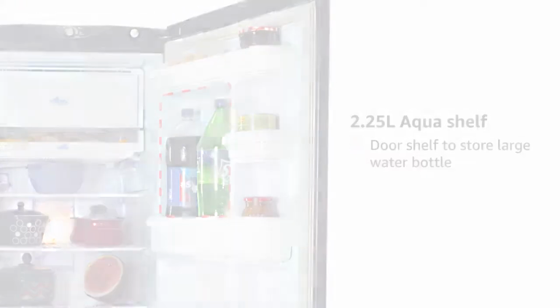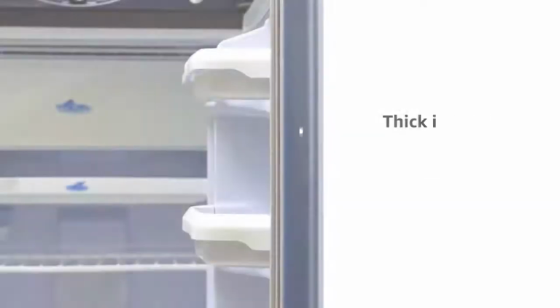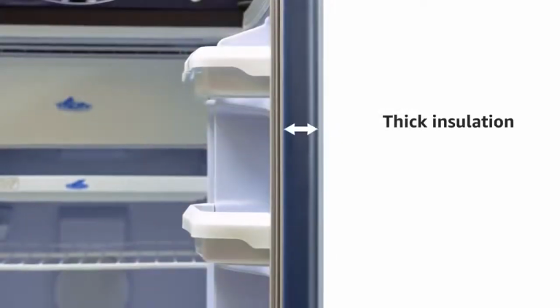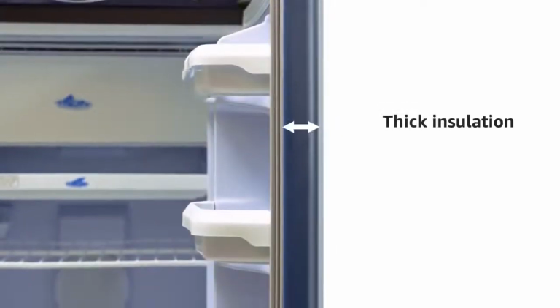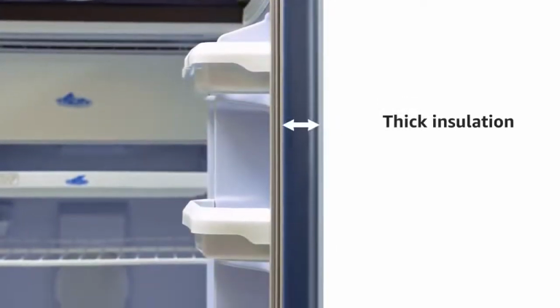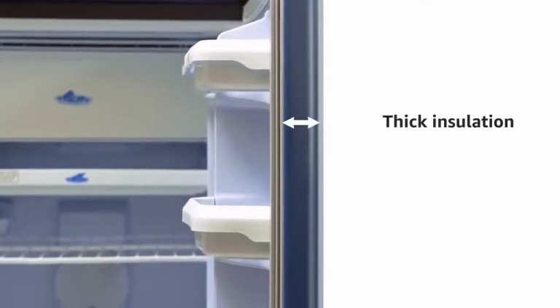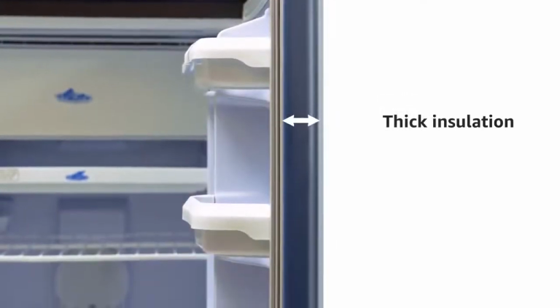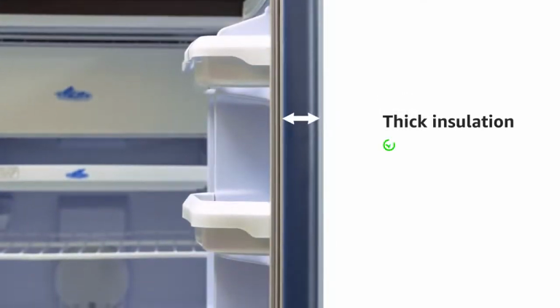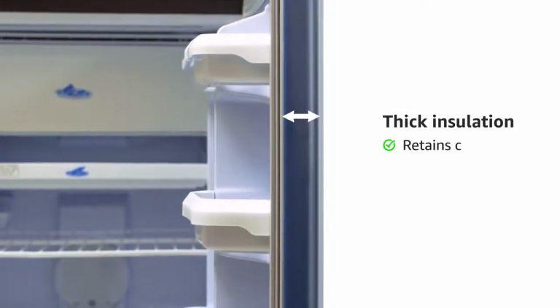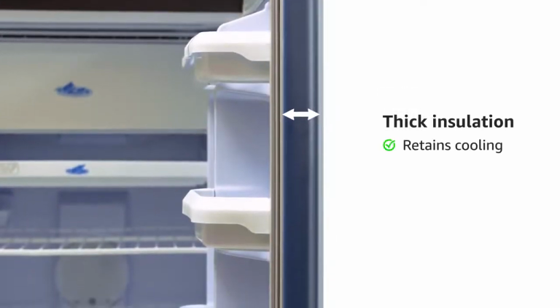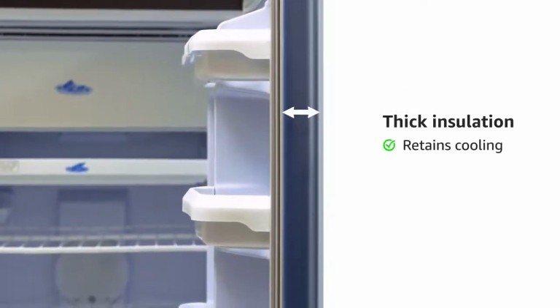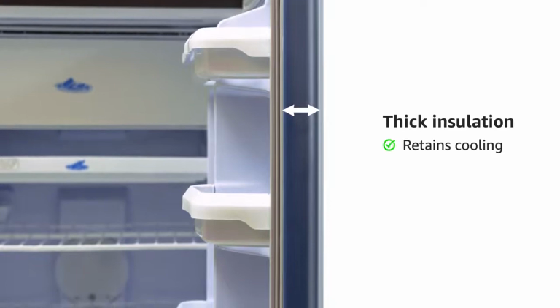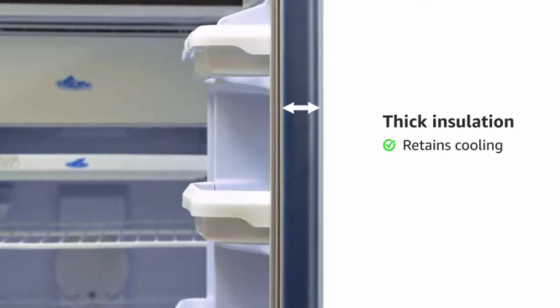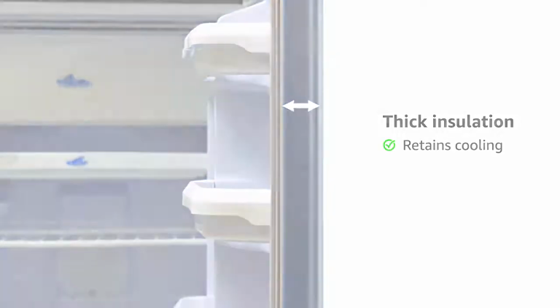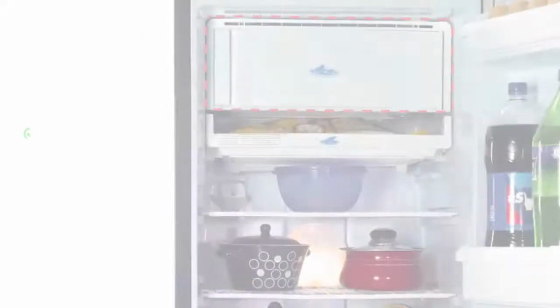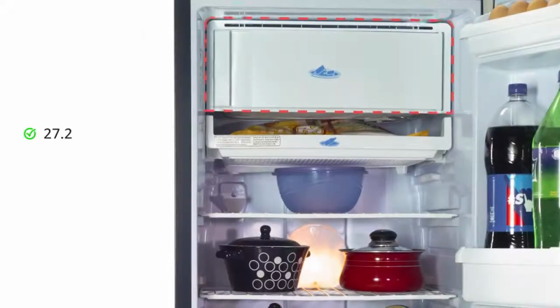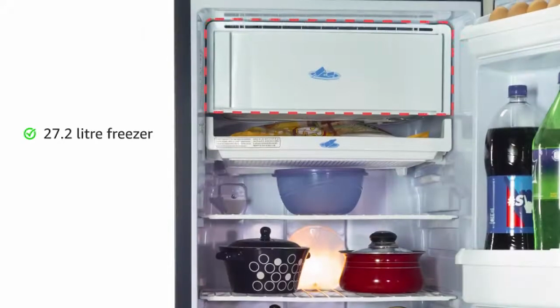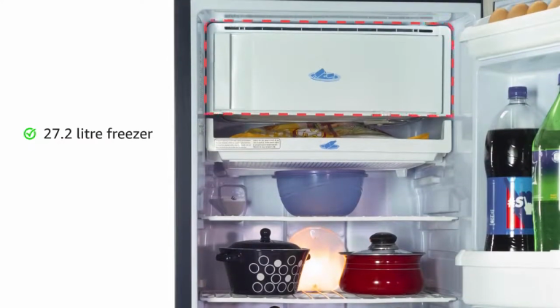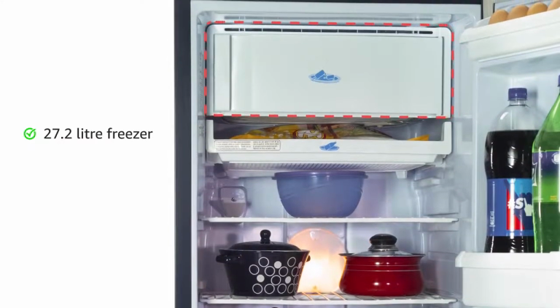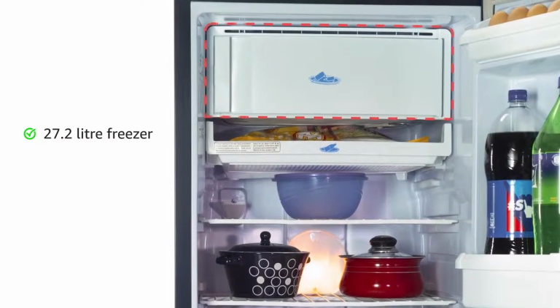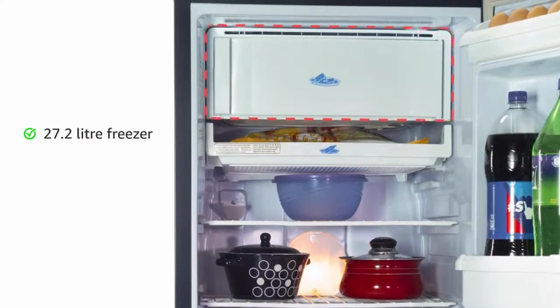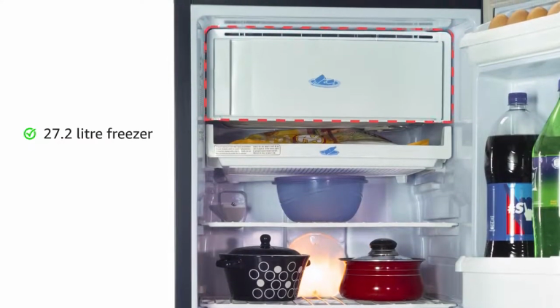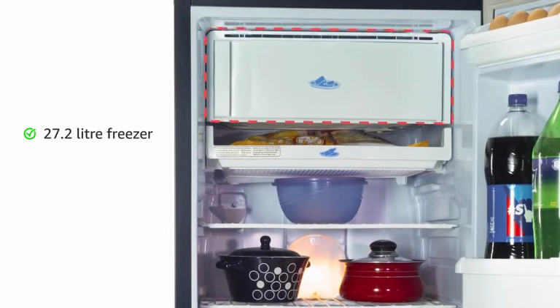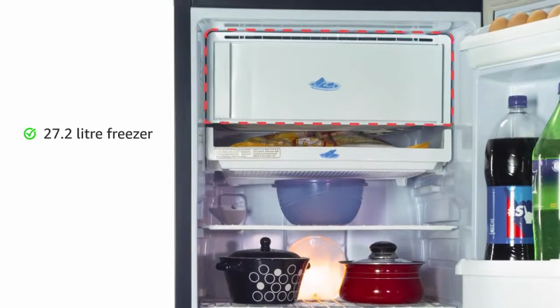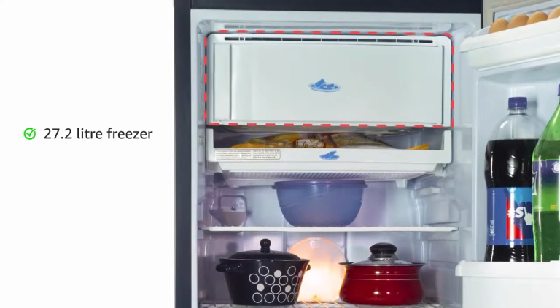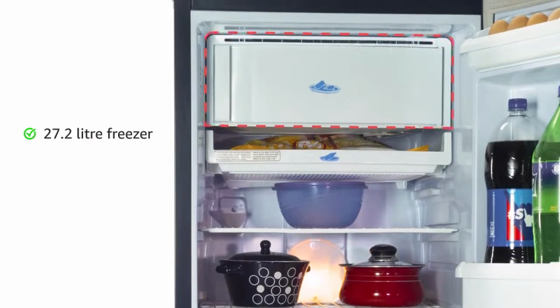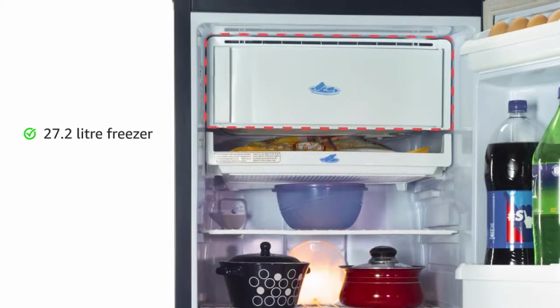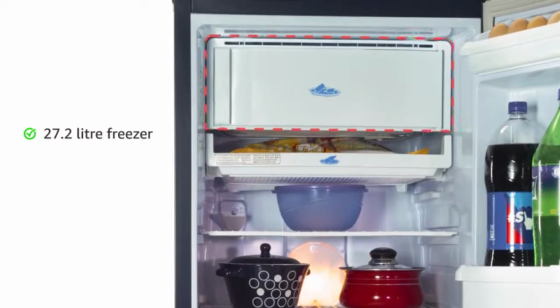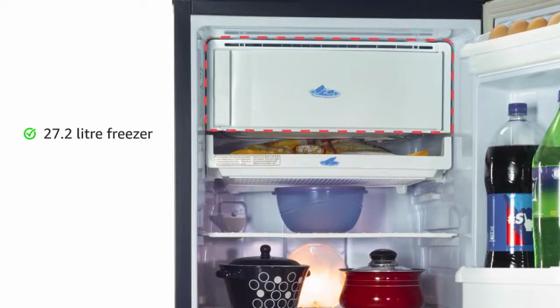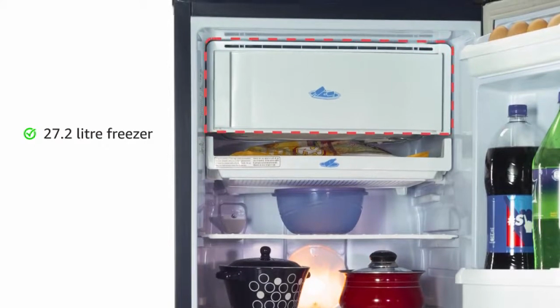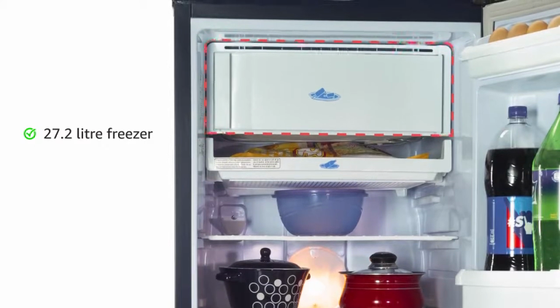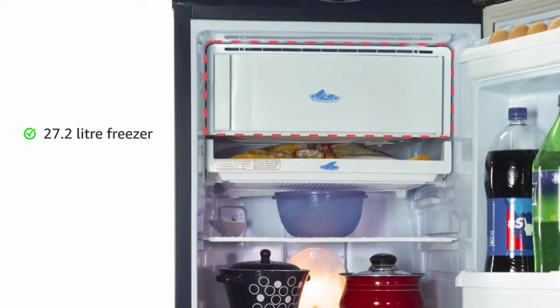The thick insulation of this refrigerator helps in retaining the cooling. The 27.2-liter freezer allows you to conveniently make ice and store frozen food.